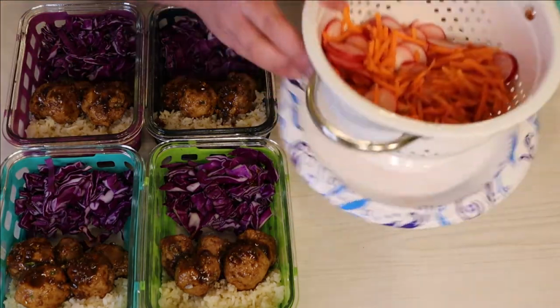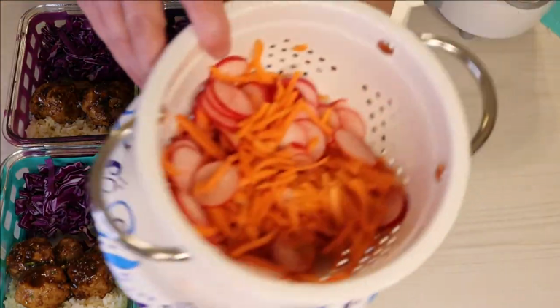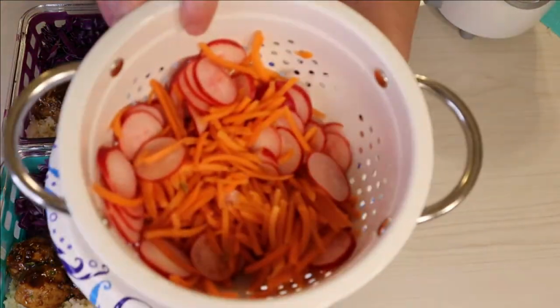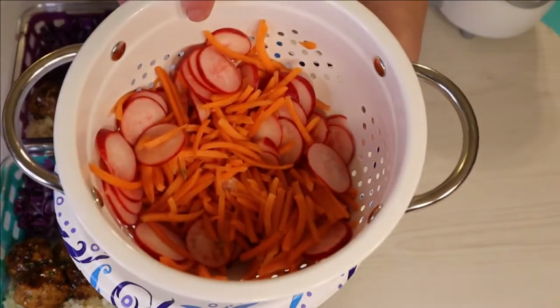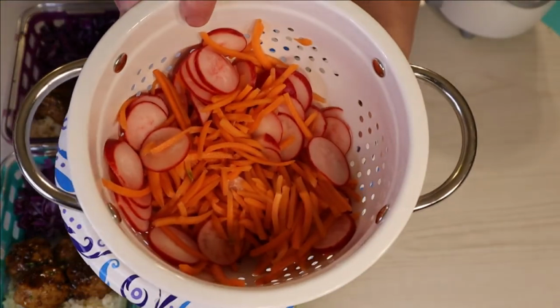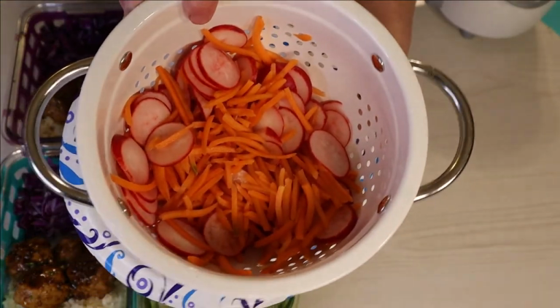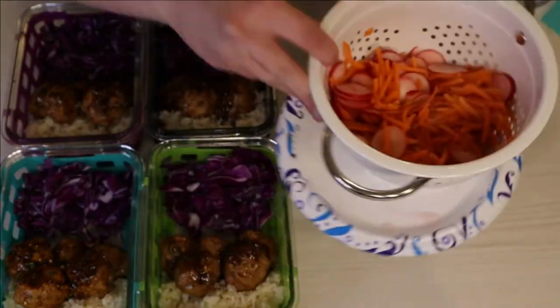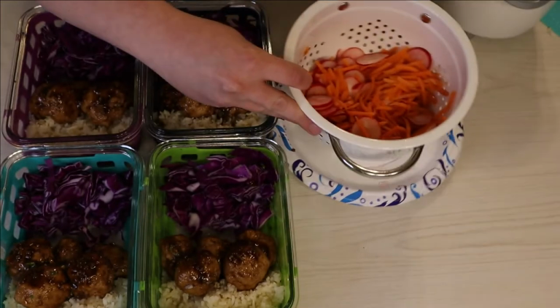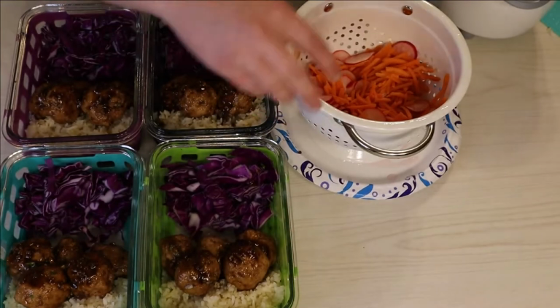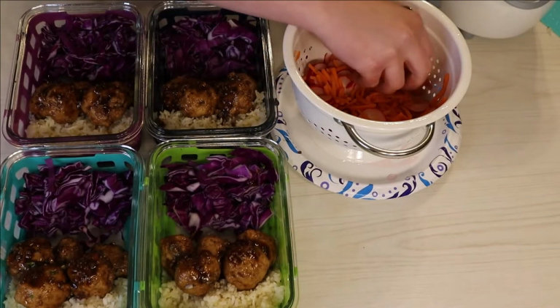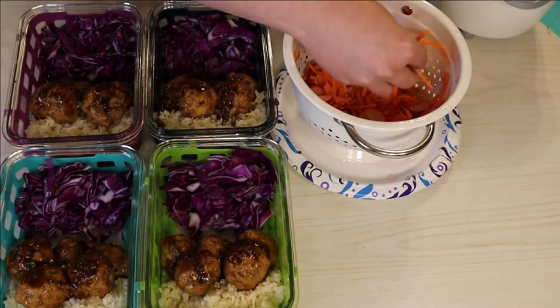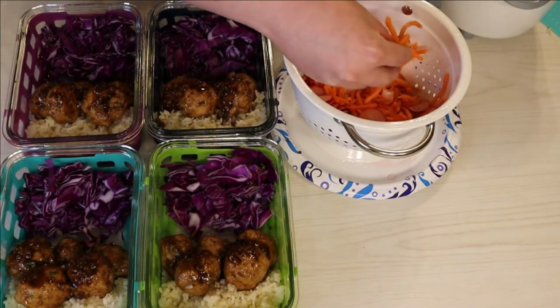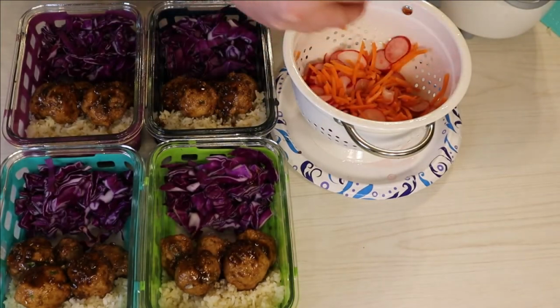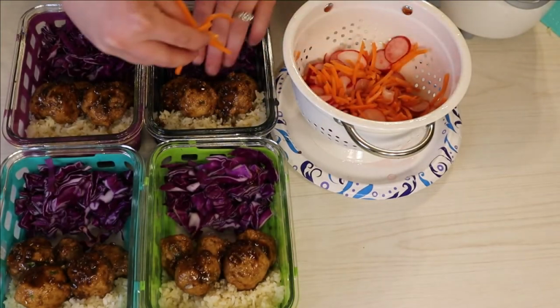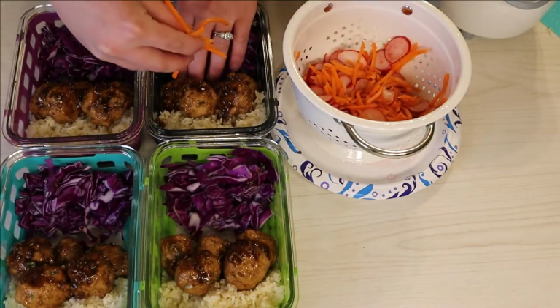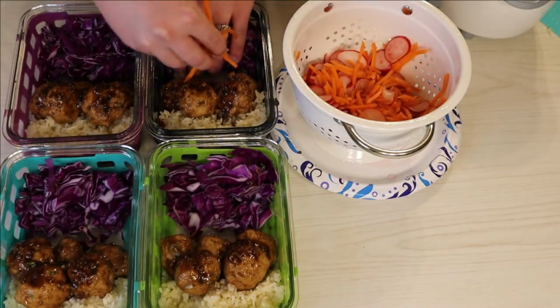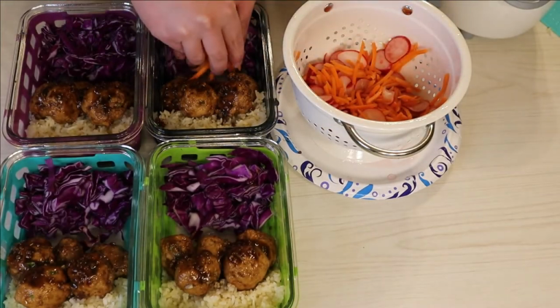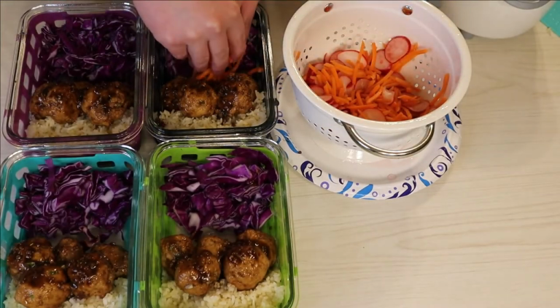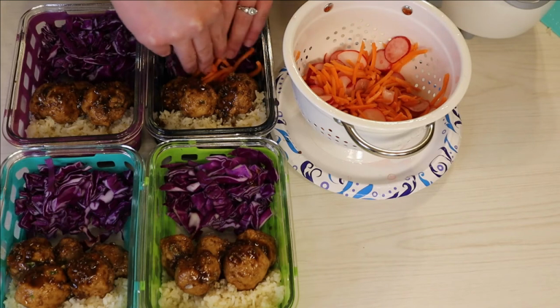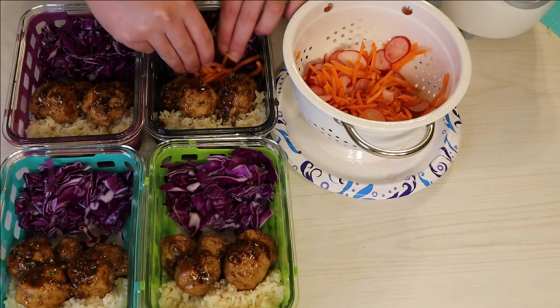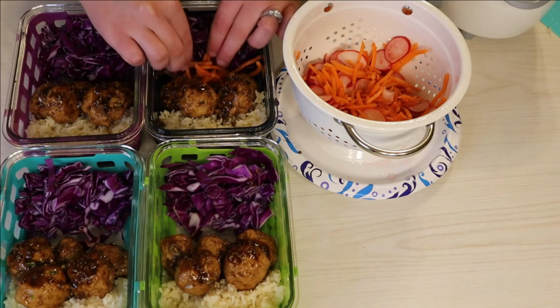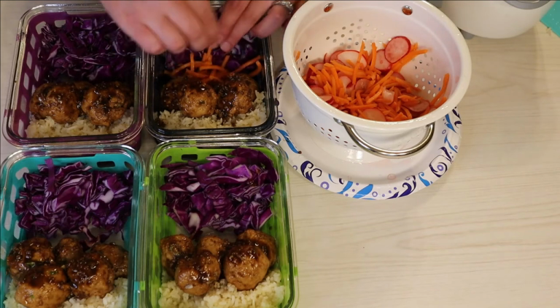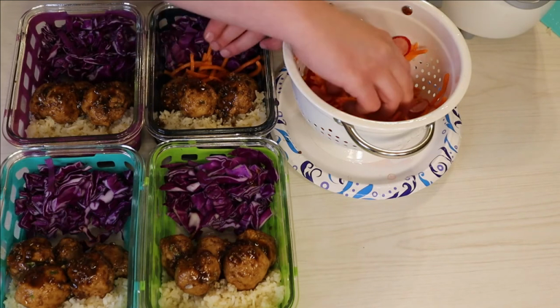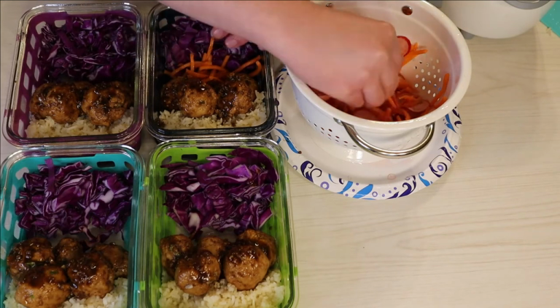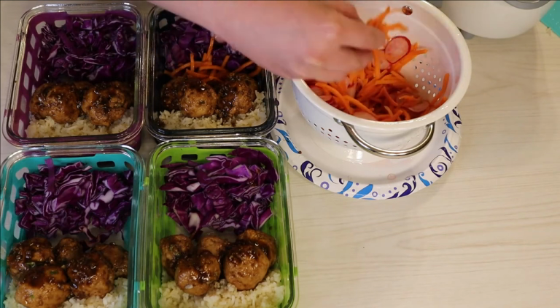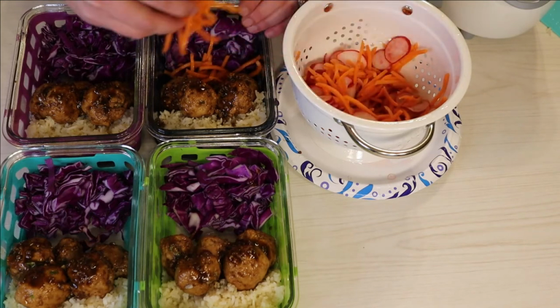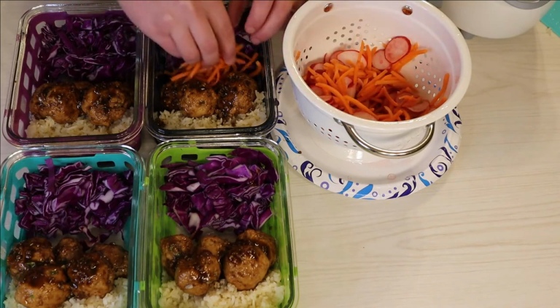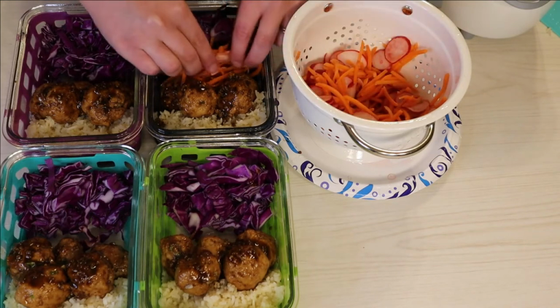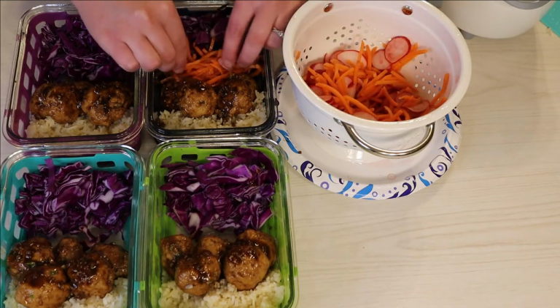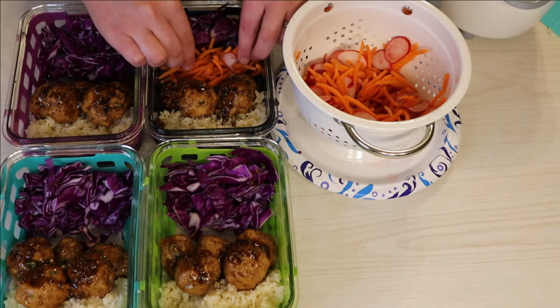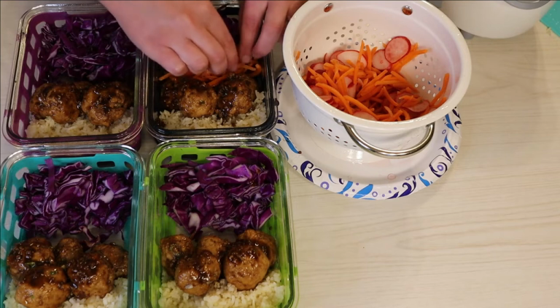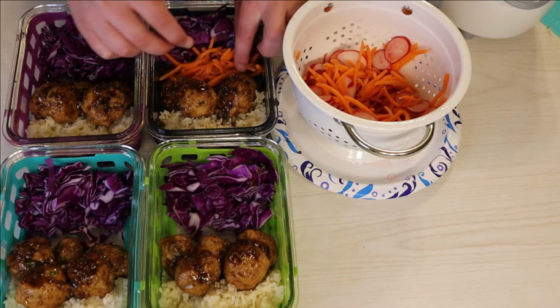Now I'm adding the pickled vegetables — I just strained them out of that liquid and I'm adding them right to the side of the meatballs. I don't measure this portion out; I just eyeballed it into four equal portions.